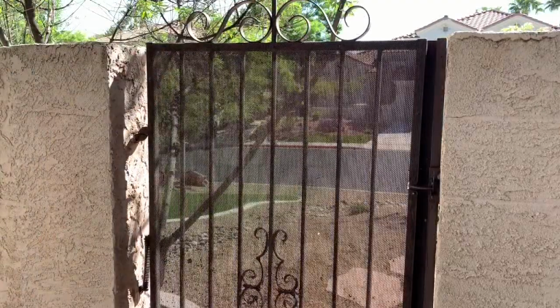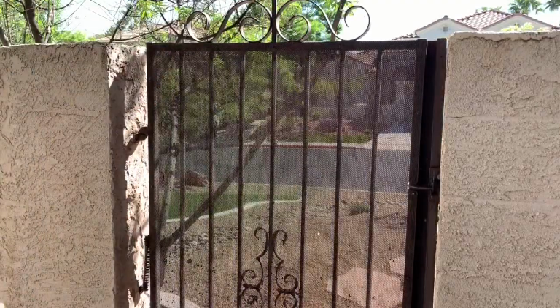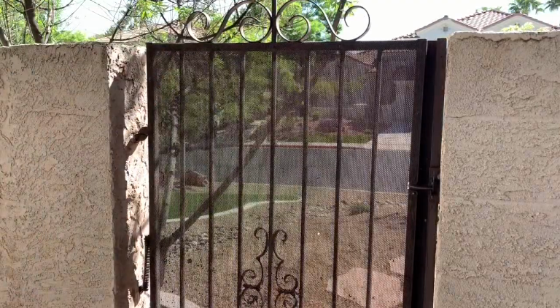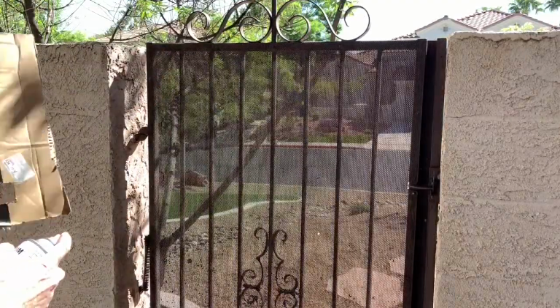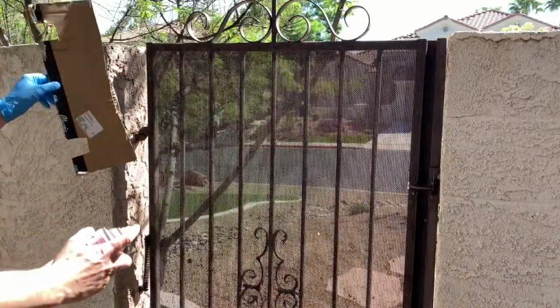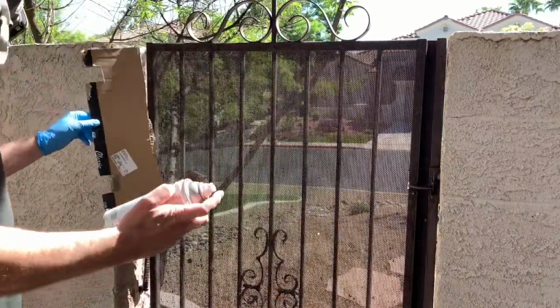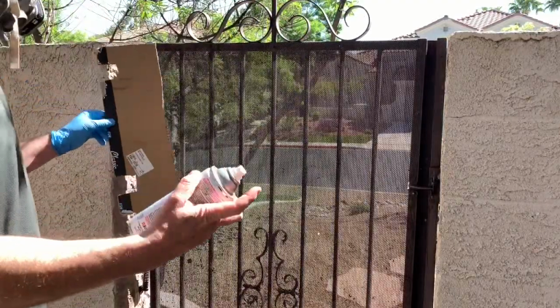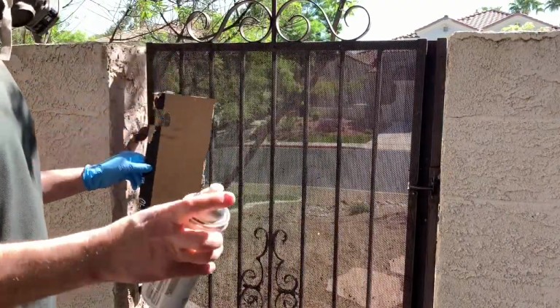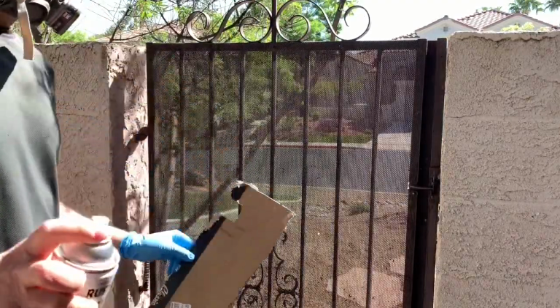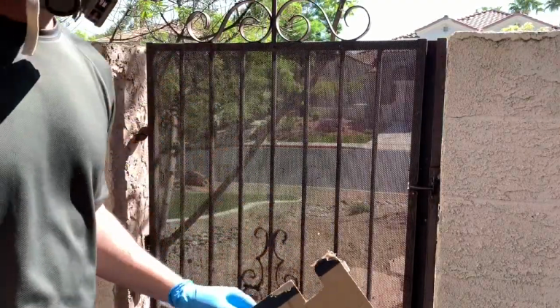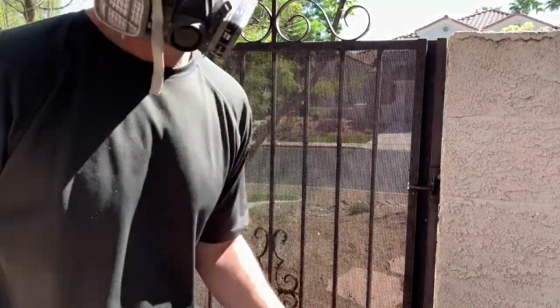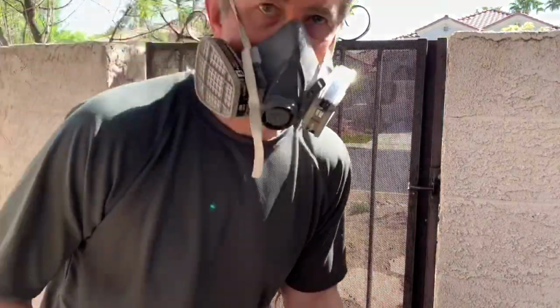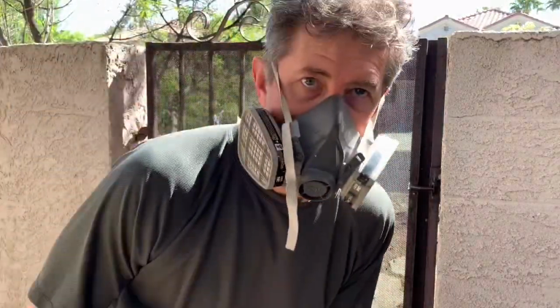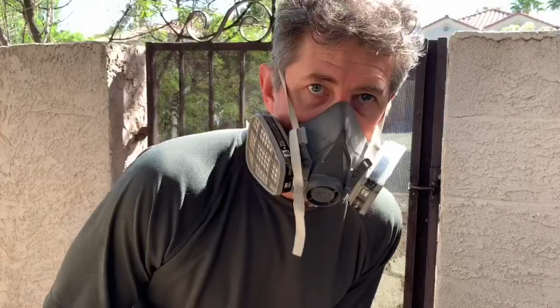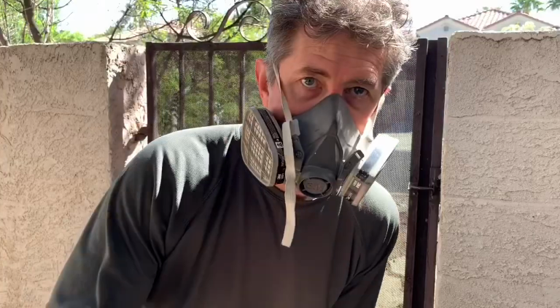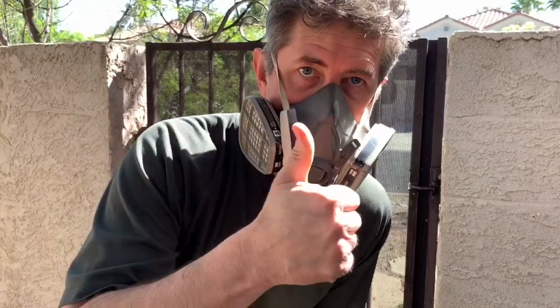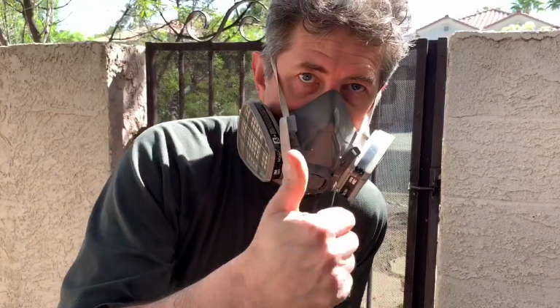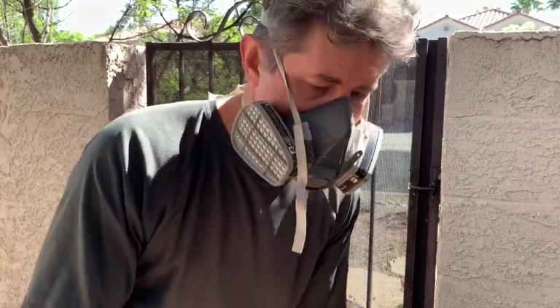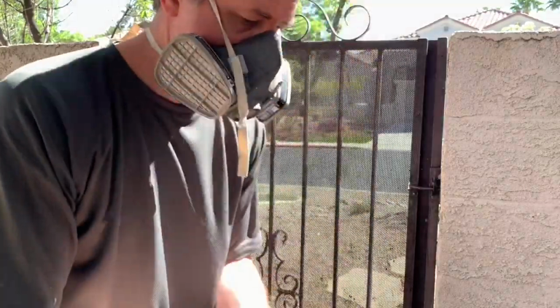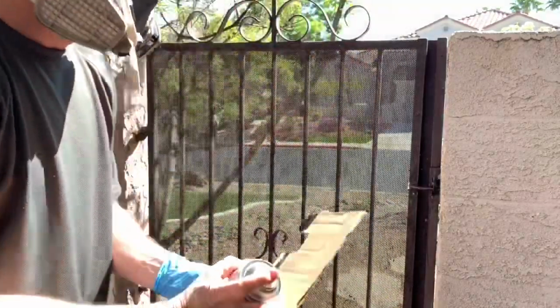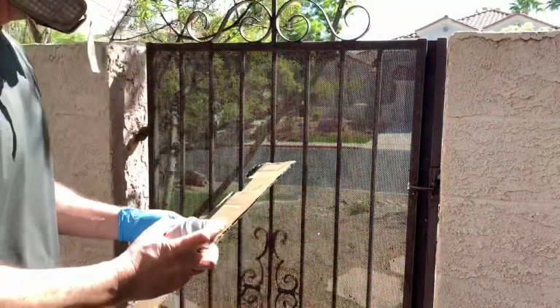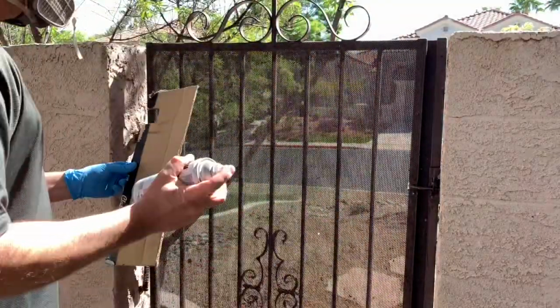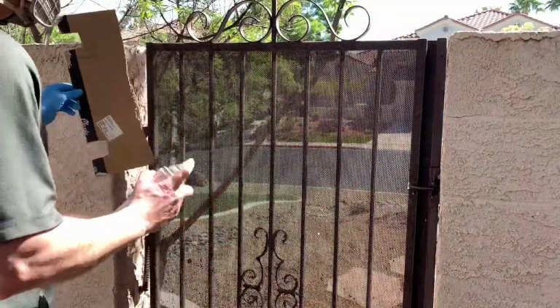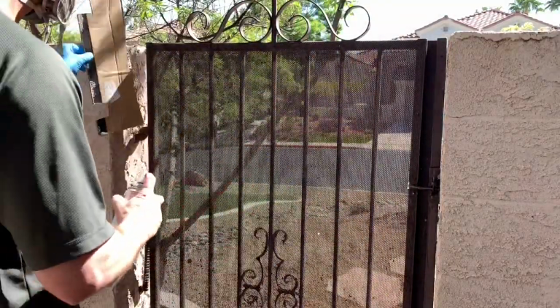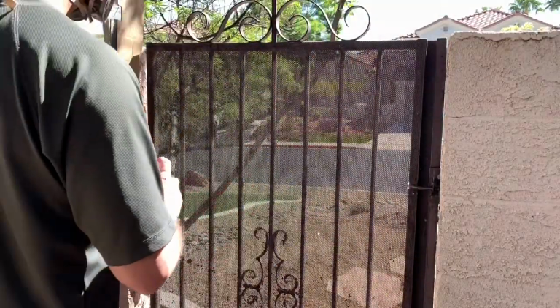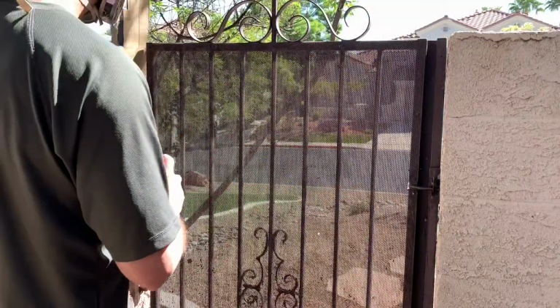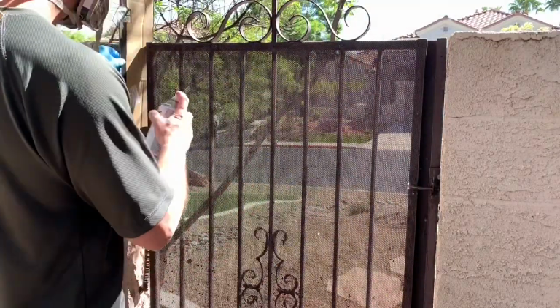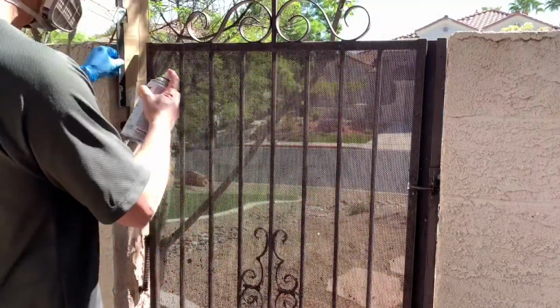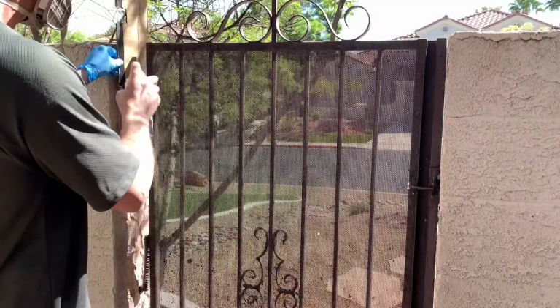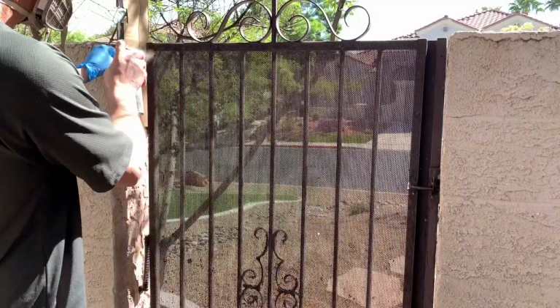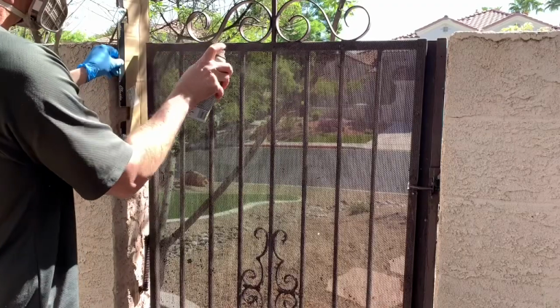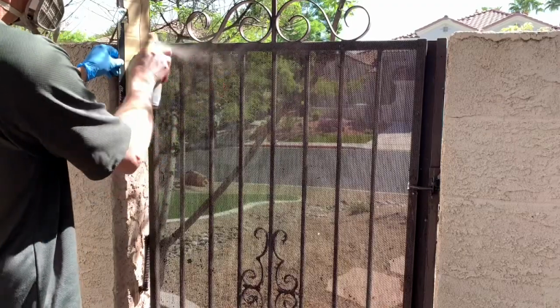So after you clean it, it's time to spray. I use a rubber glove, a respirator obviously, a cardboard shield, and rattle can paint.